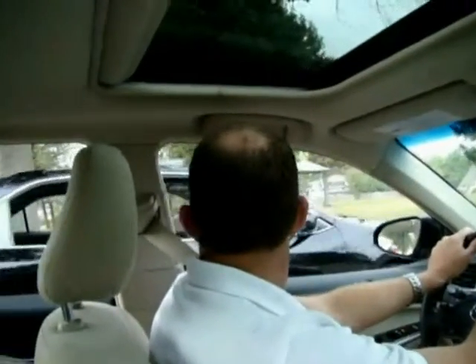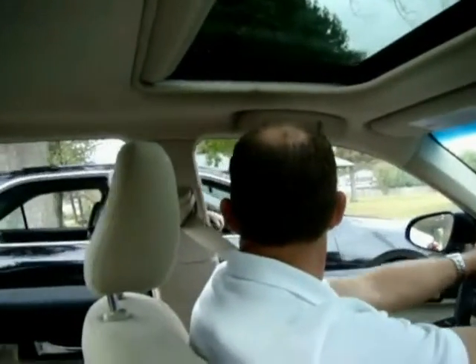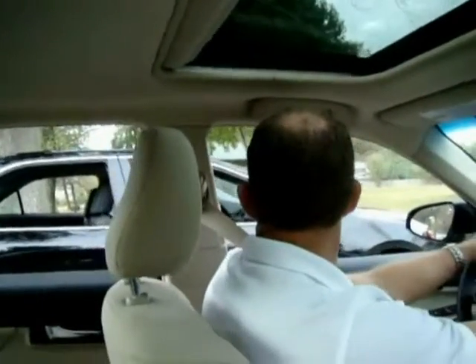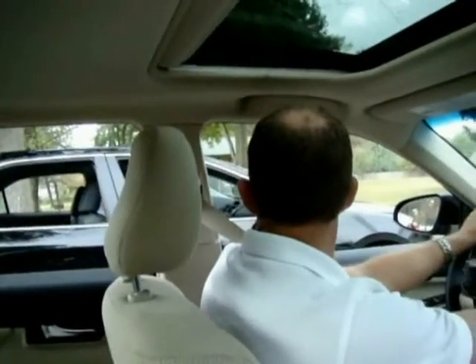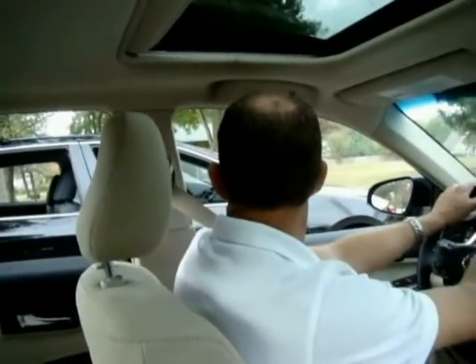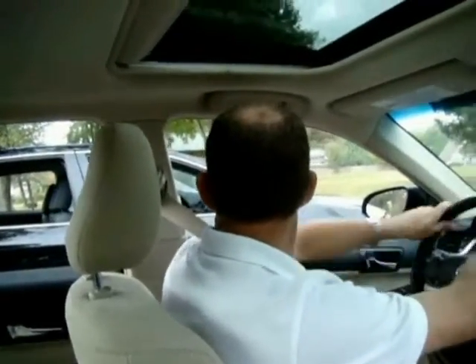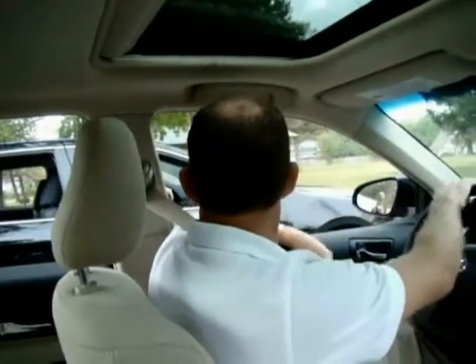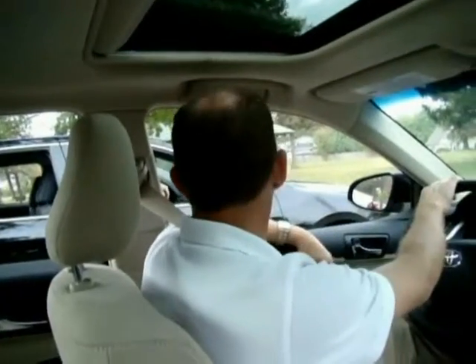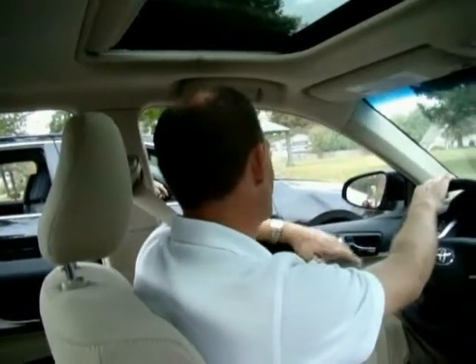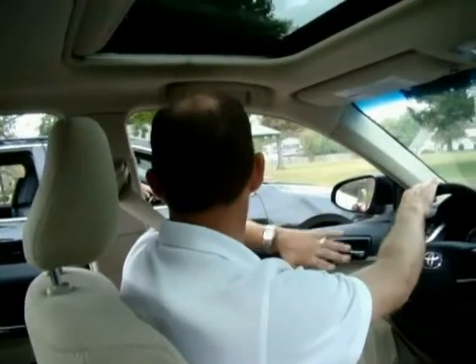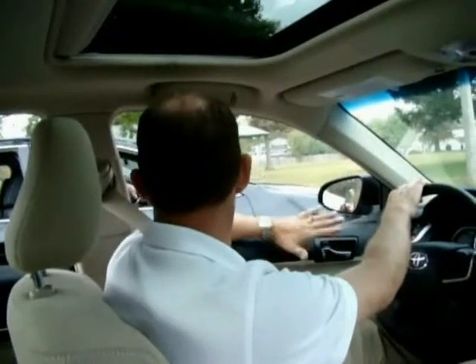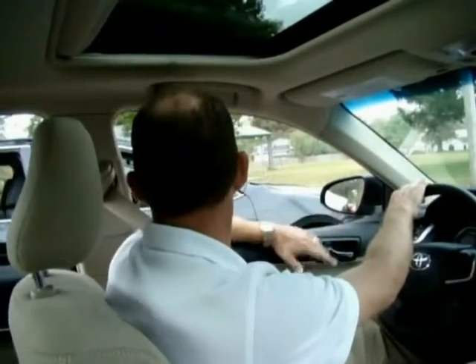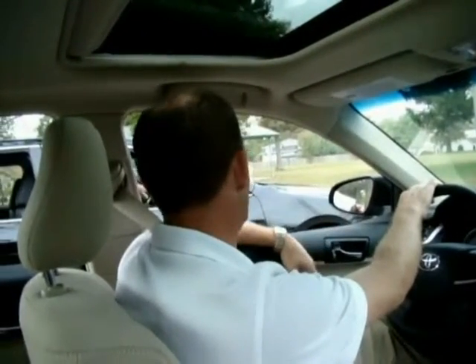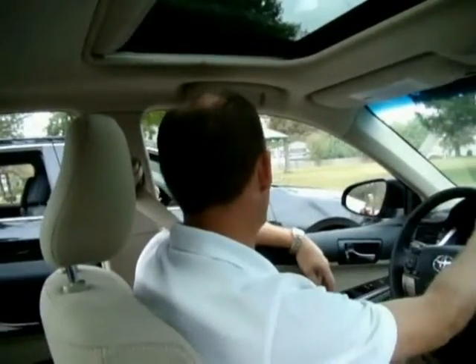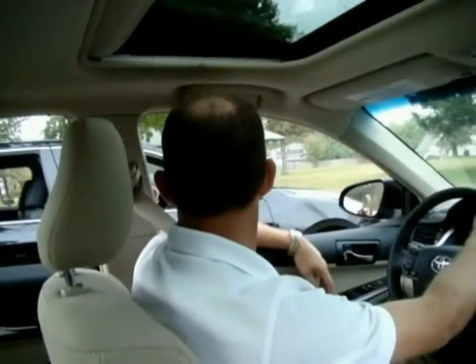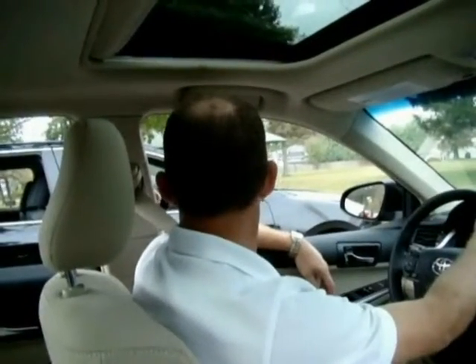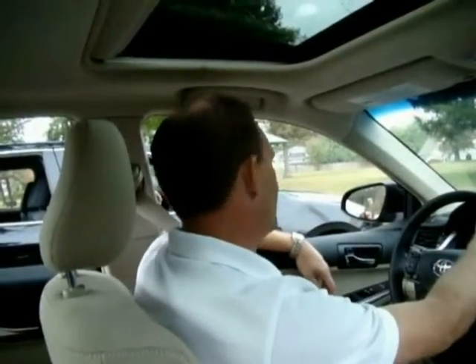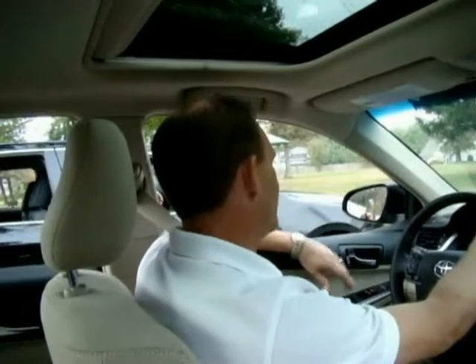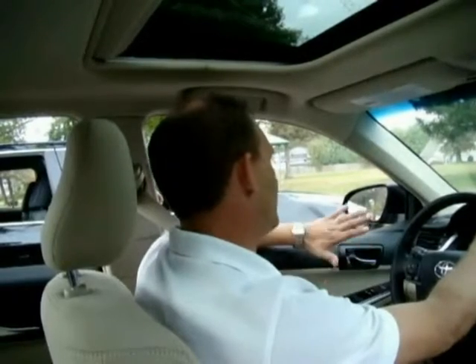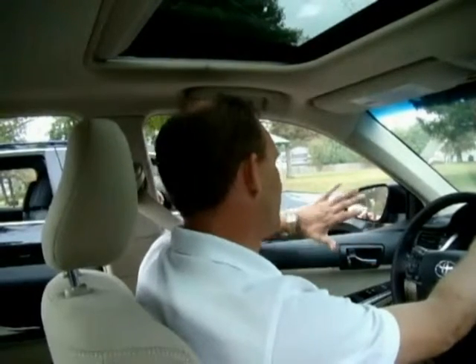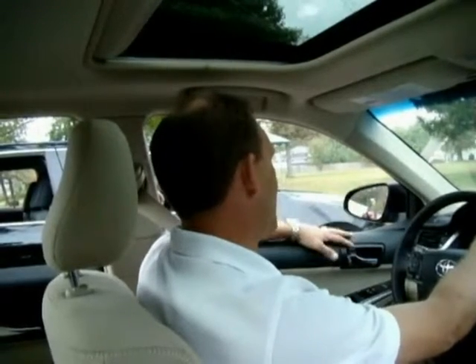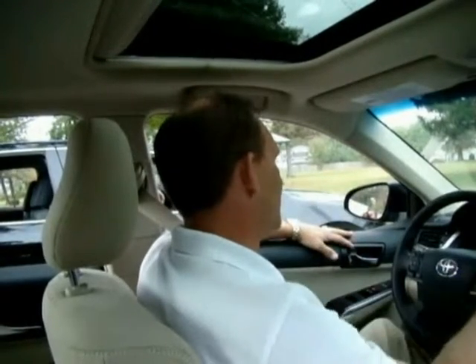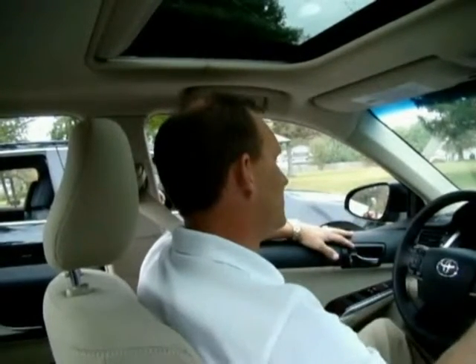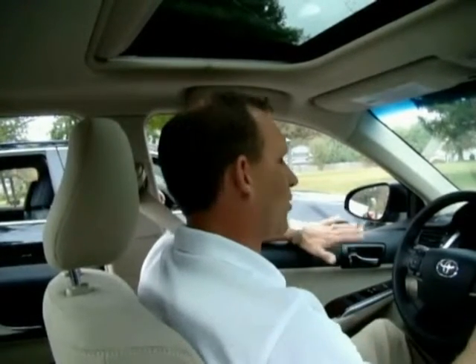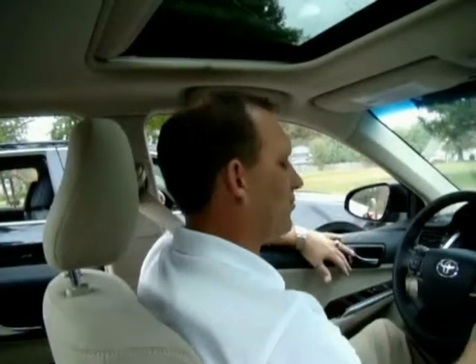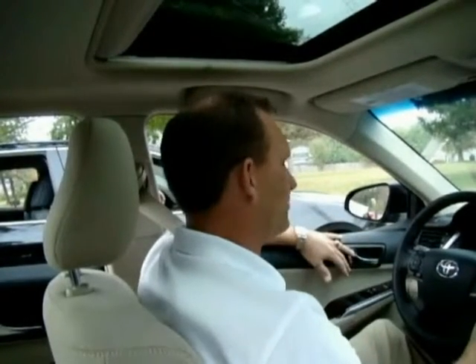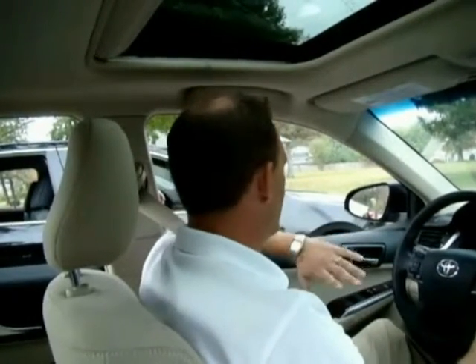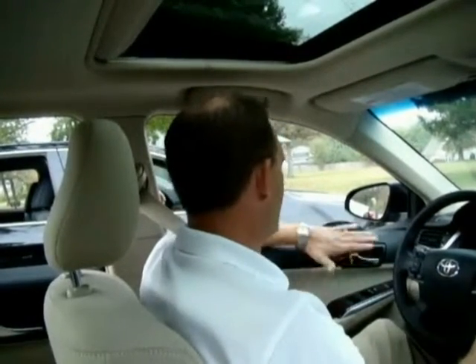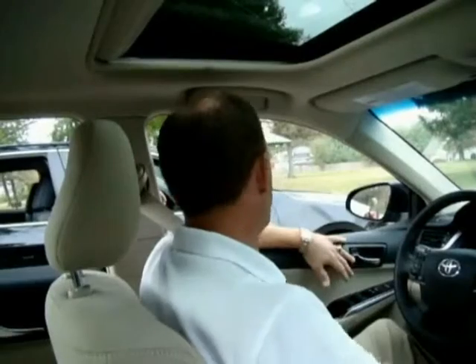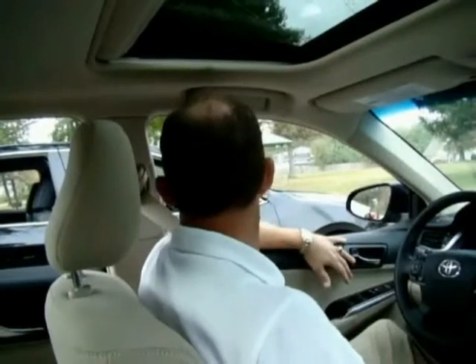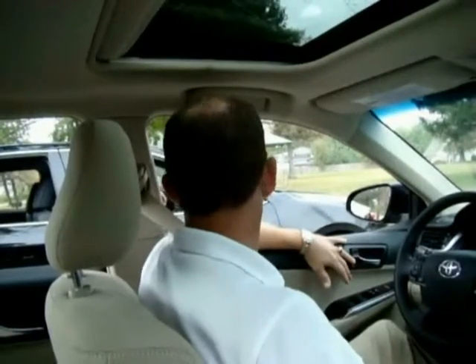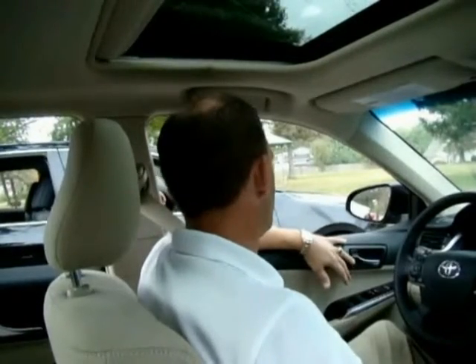What do you think about that SE, Aaron? Man, that's fun, wasn't it? It was, man. This XLE drives very, very smooth. Is that XLE pretty smooth inside? Yeah, very, very nice, very smooth, very quiet on the road. A lot of premium features in this car.